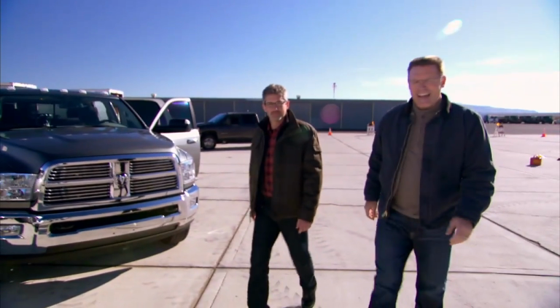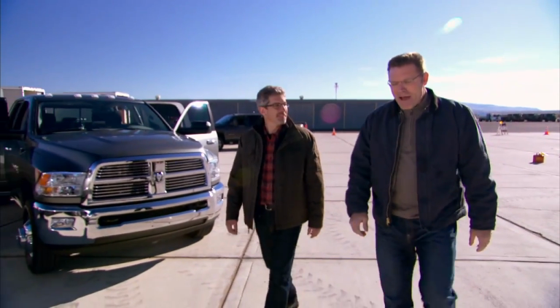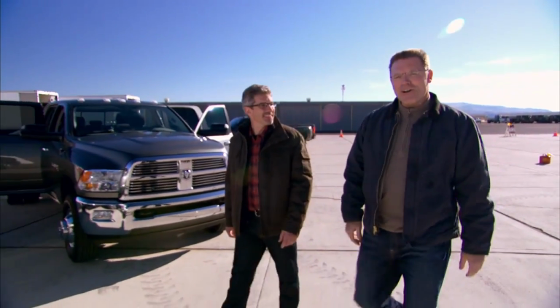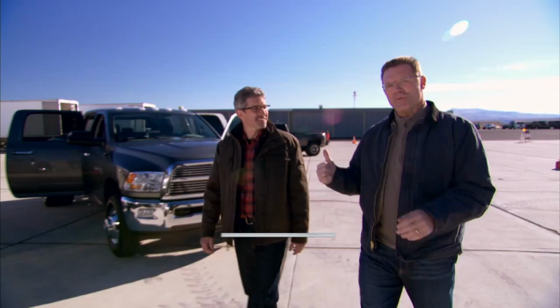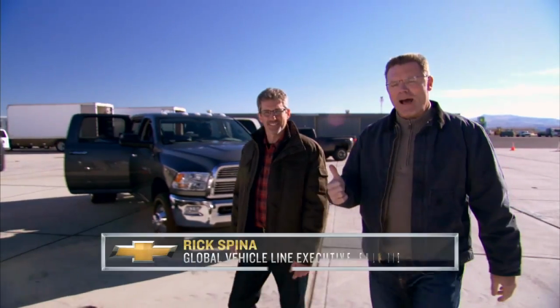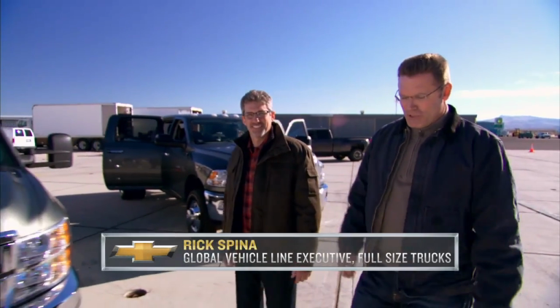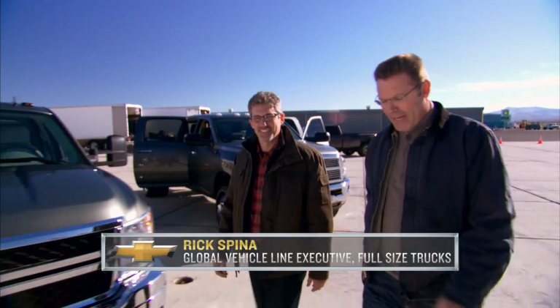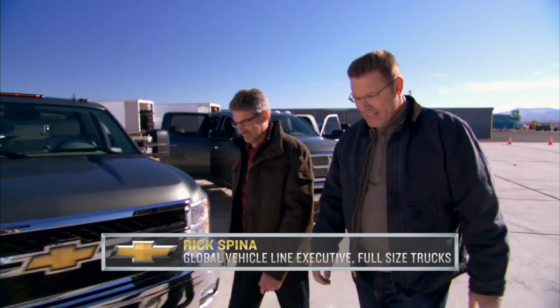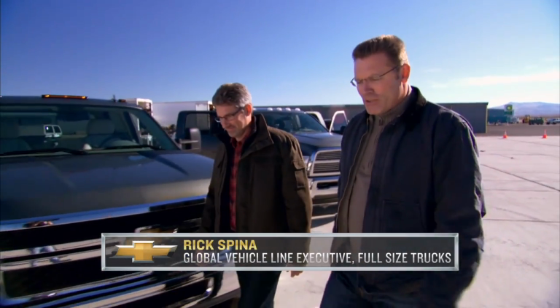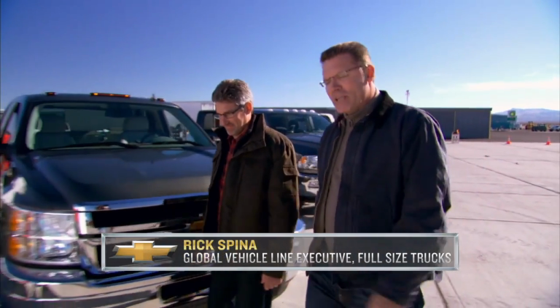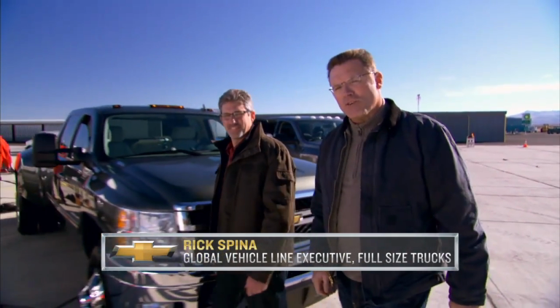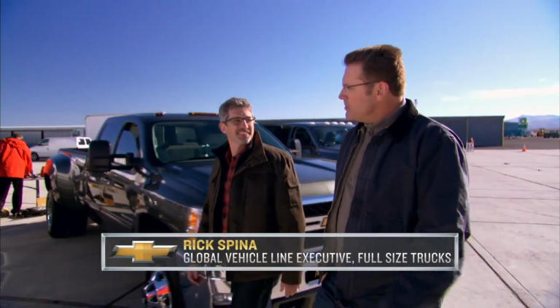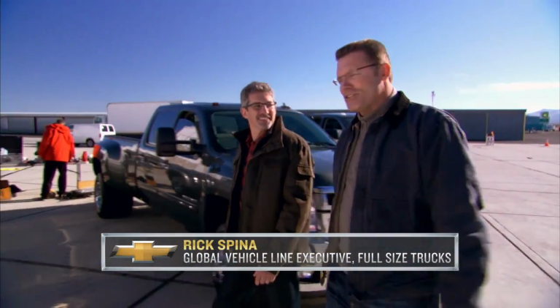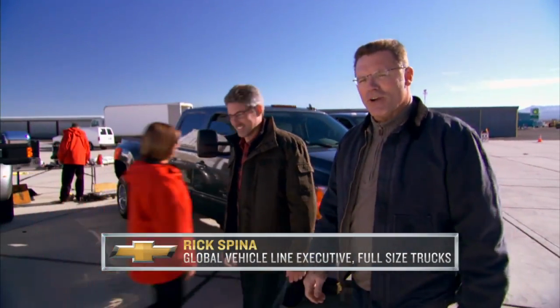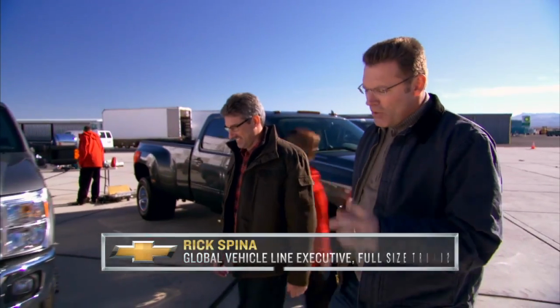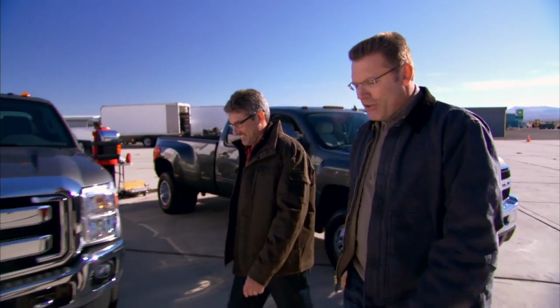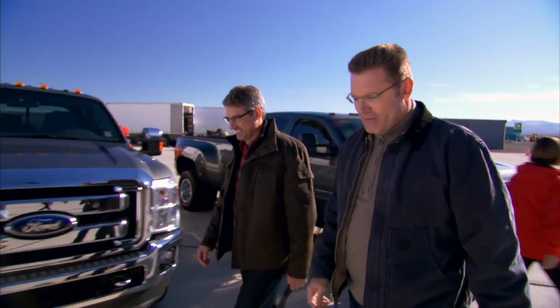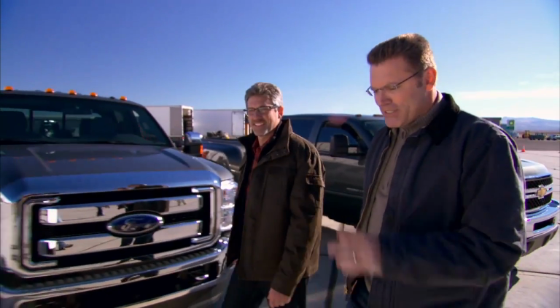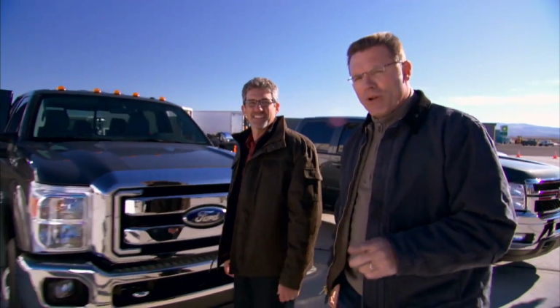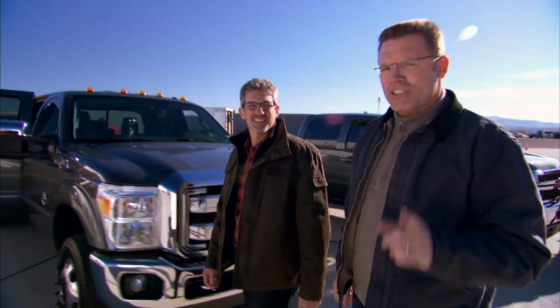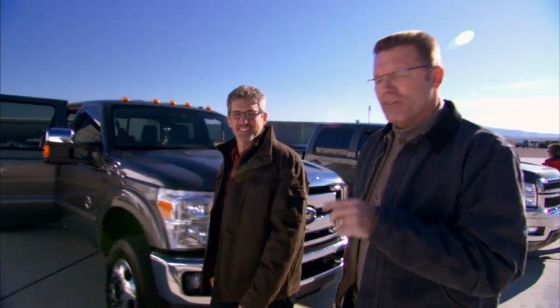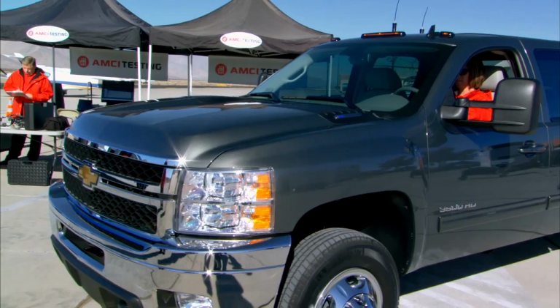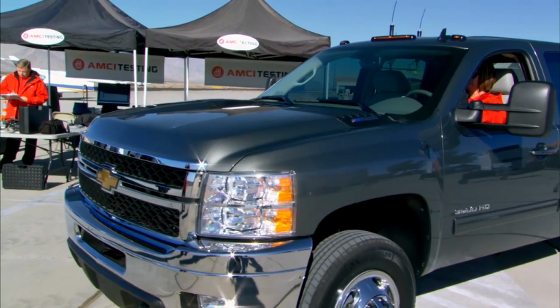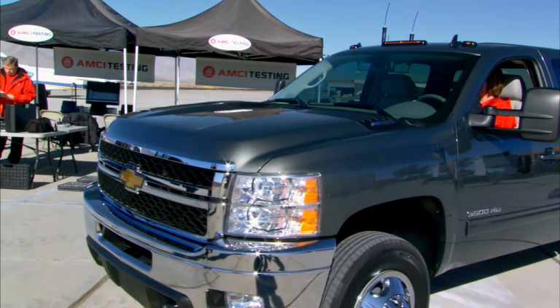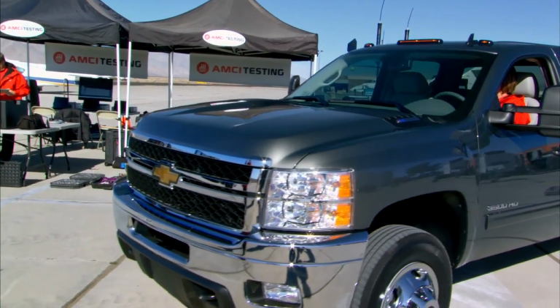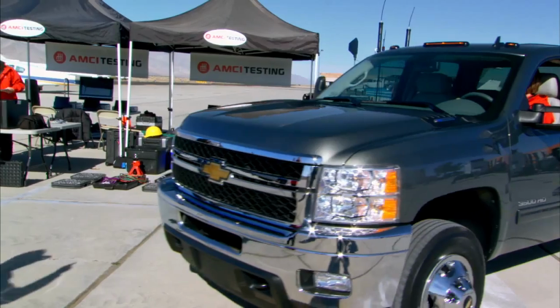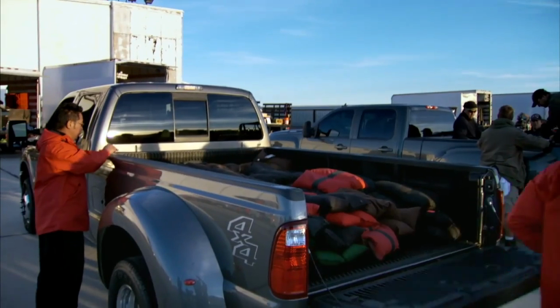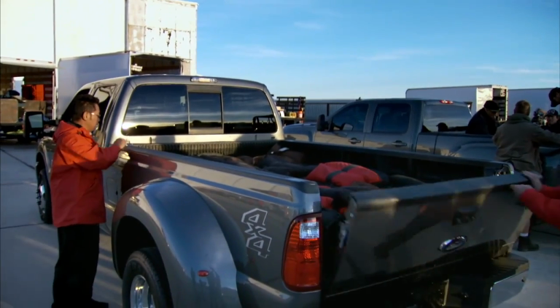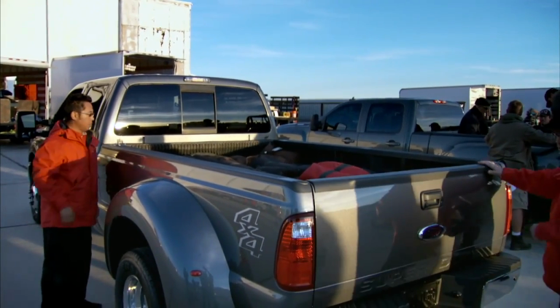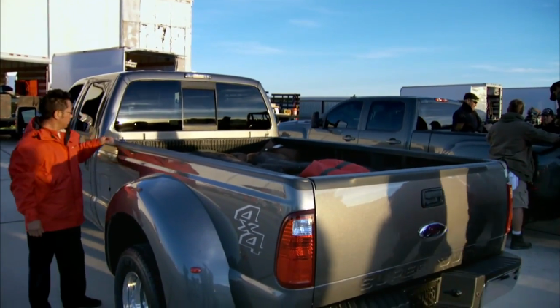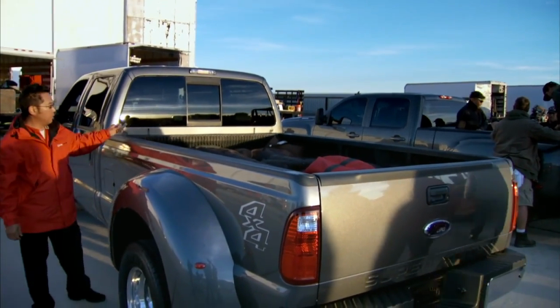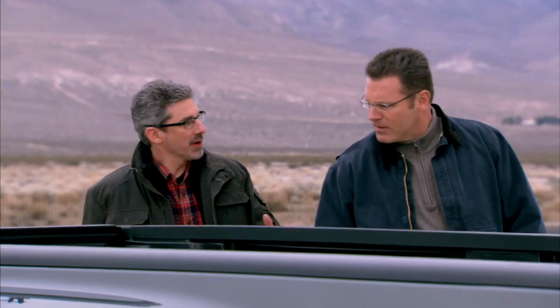Hi there, I'm Howie Long and this is Rick Spina from Chevrolet. Rick knows a whole bunch about trucks, and in particular Chevy trucks, which is a good thing because today we're gonna put the Chevy Silverado HD up against the competition head-to-head.